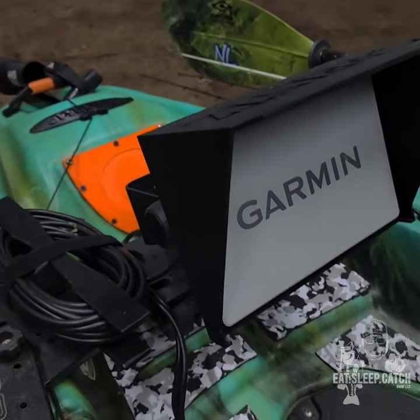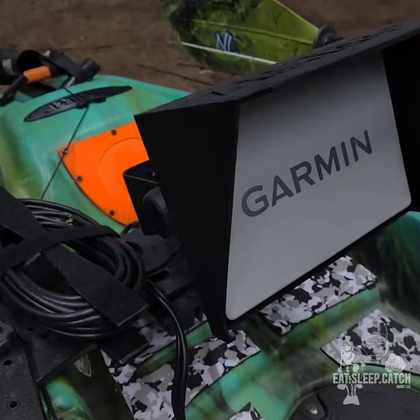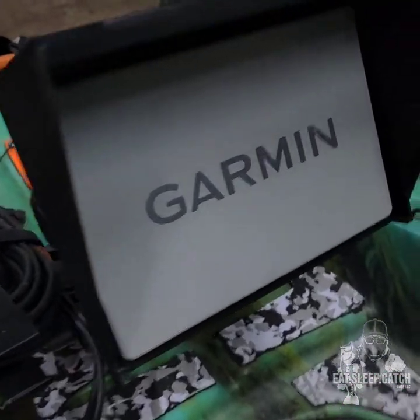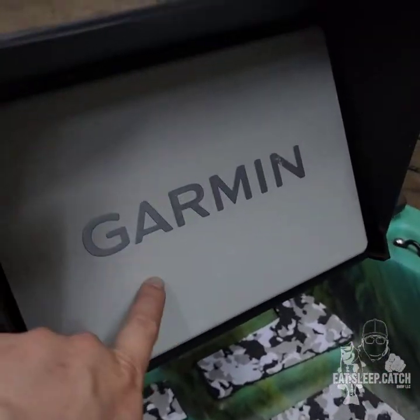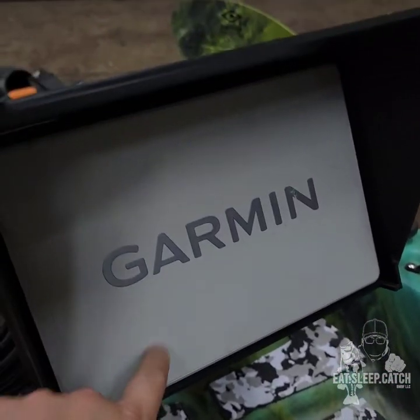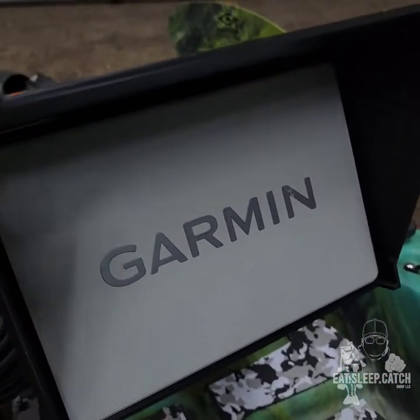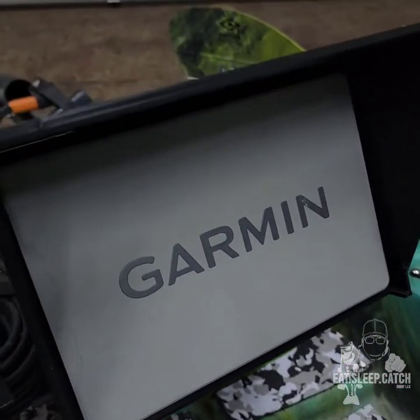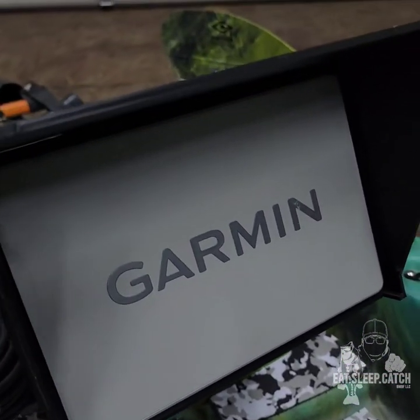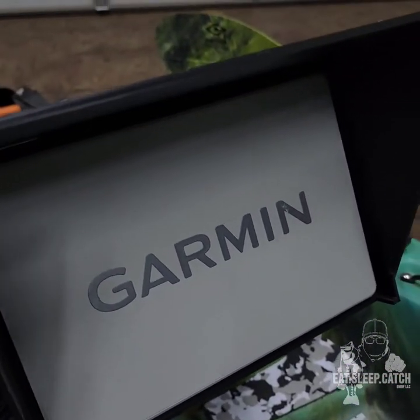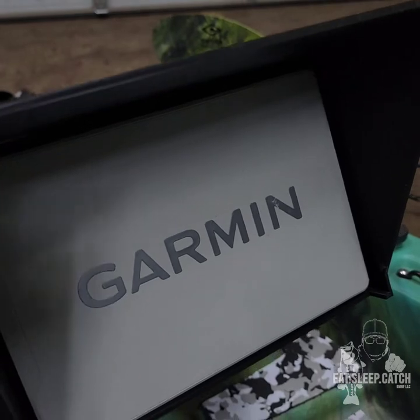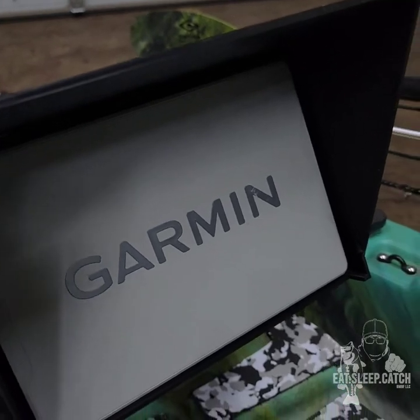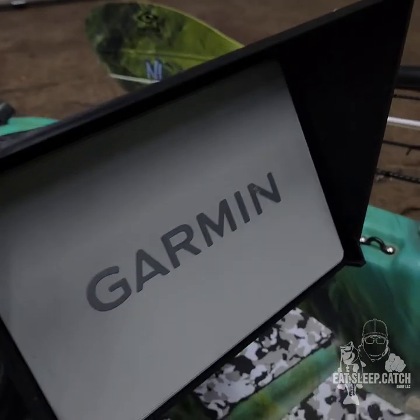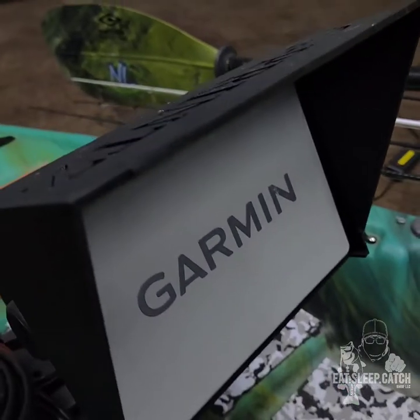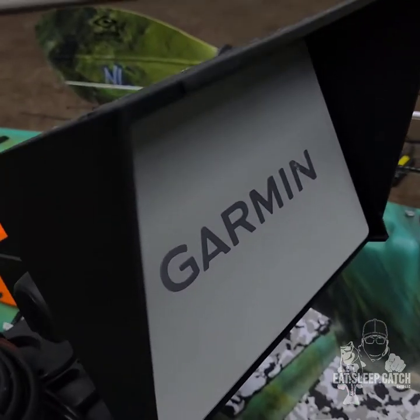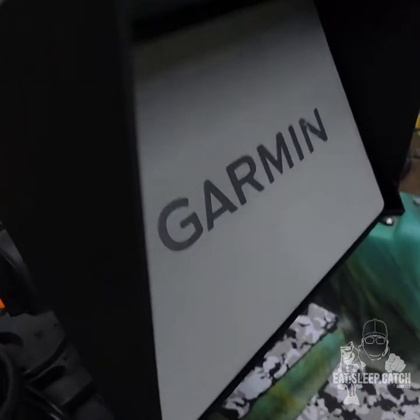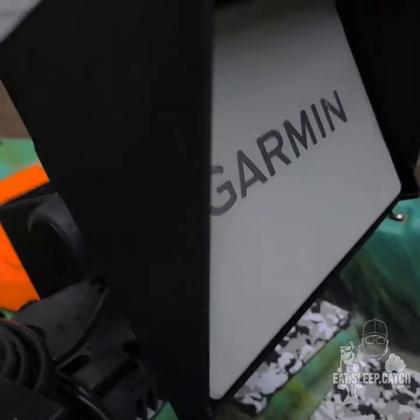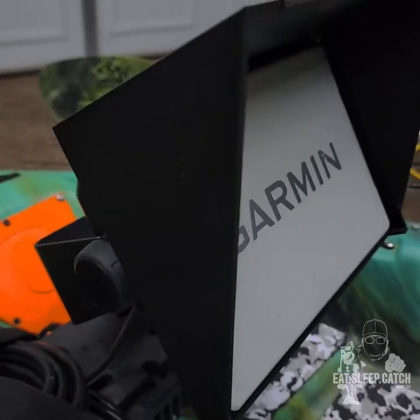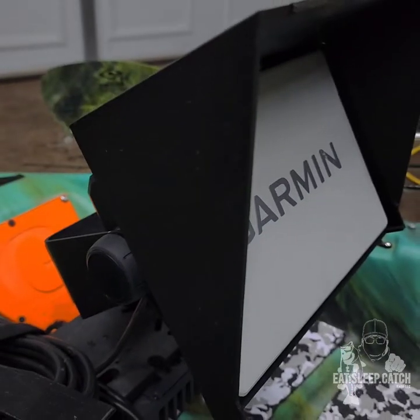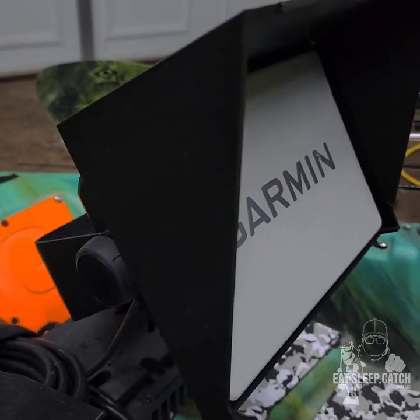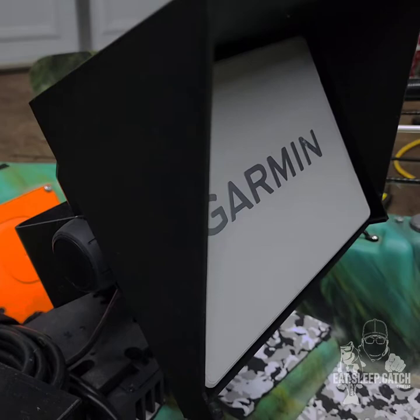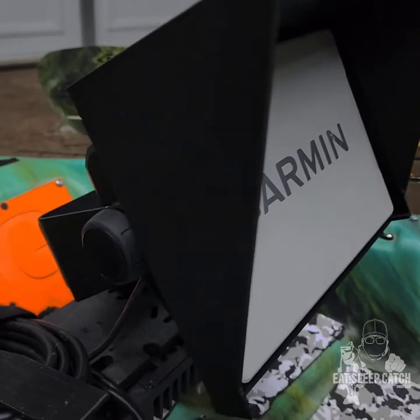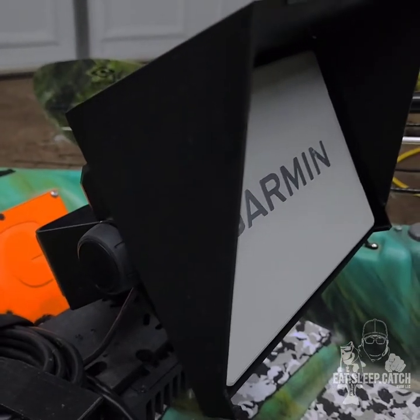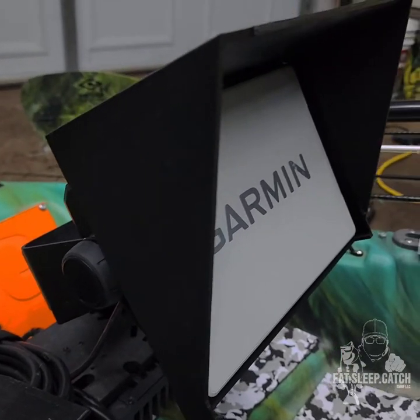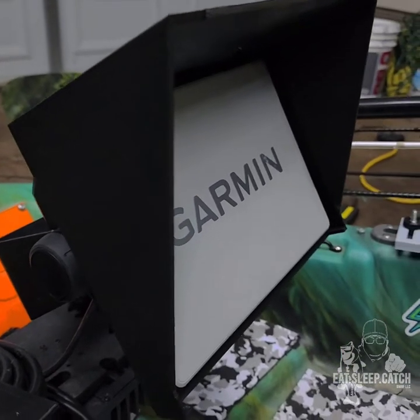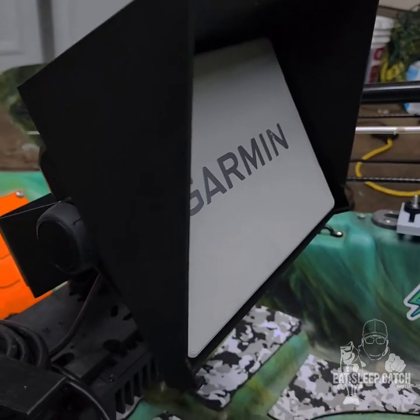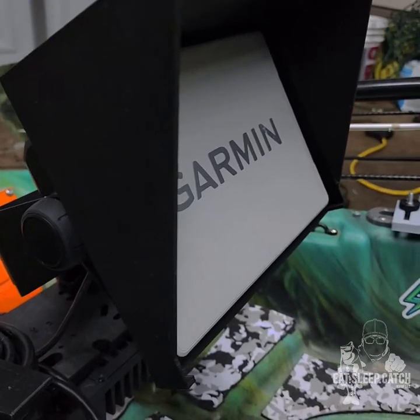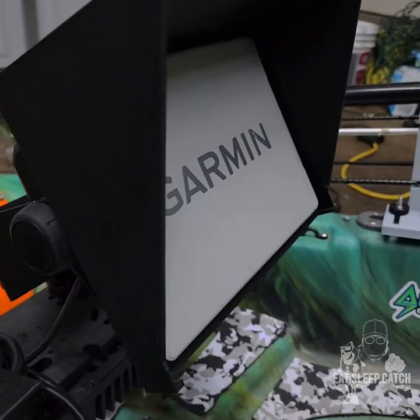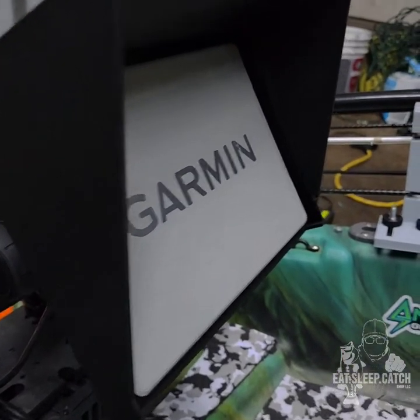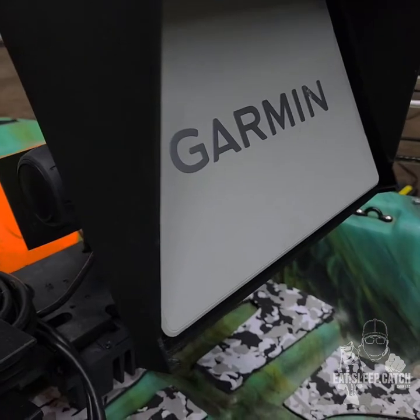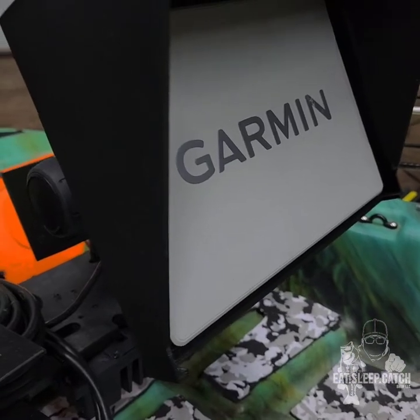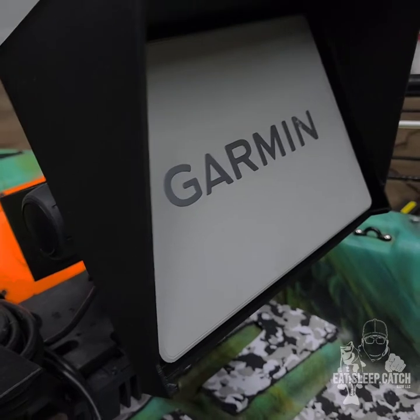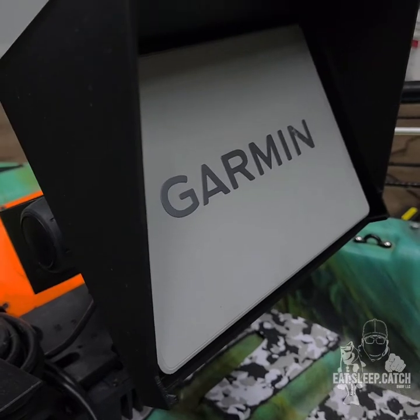In the front here, as you guys can see, I've got my Garmin 943 XSV GPS Map chart plotter, which I use strictly for Life Scope. I do not have a side-scan transducer and stuff like that anymore.